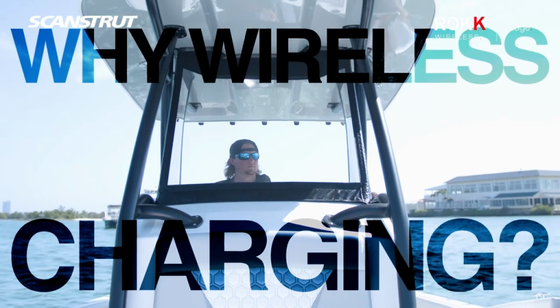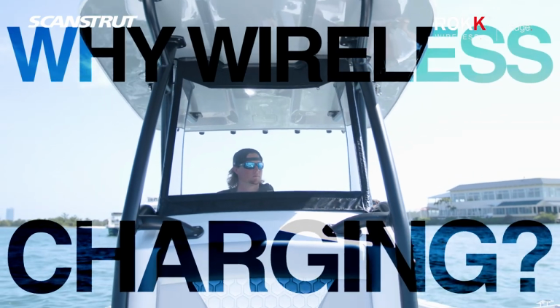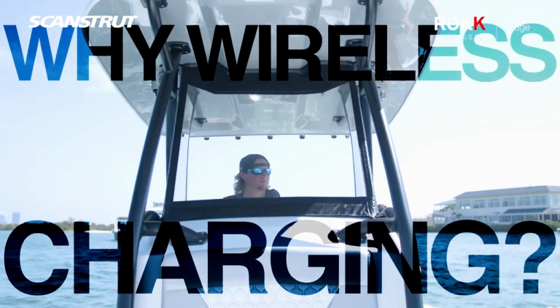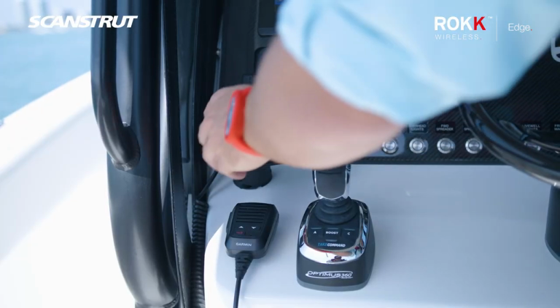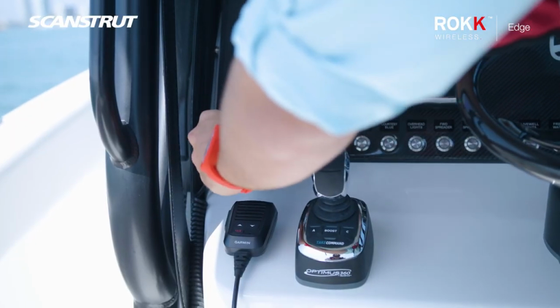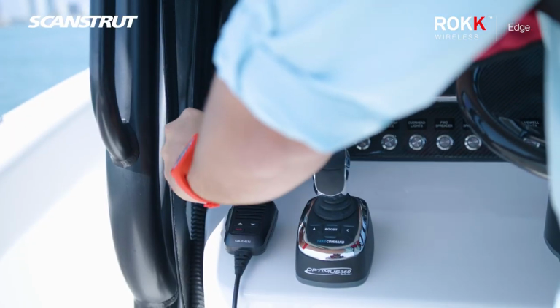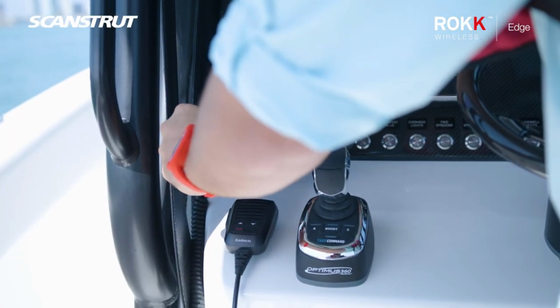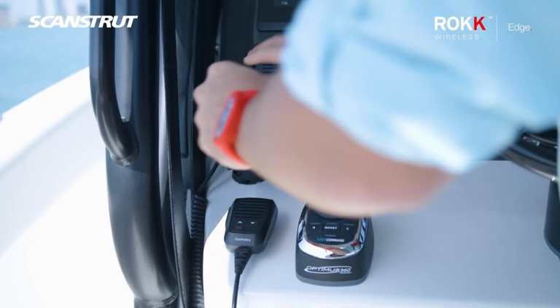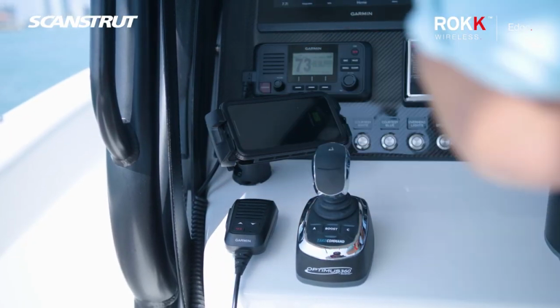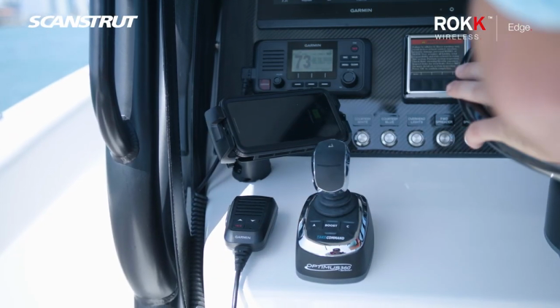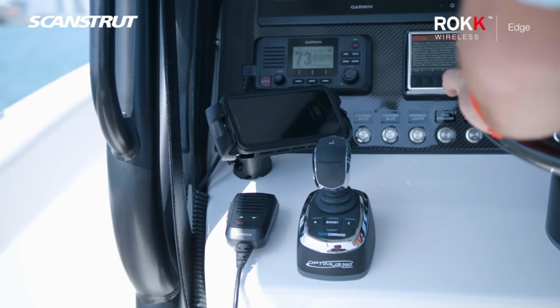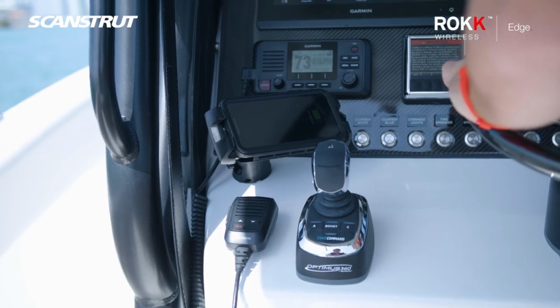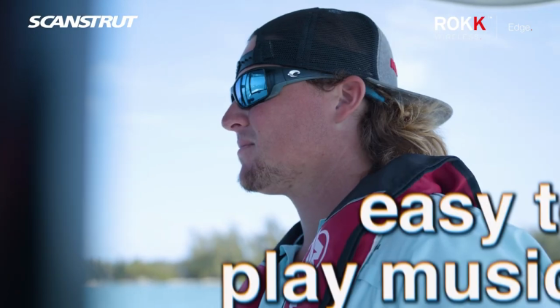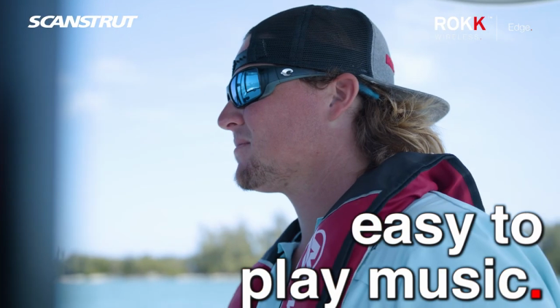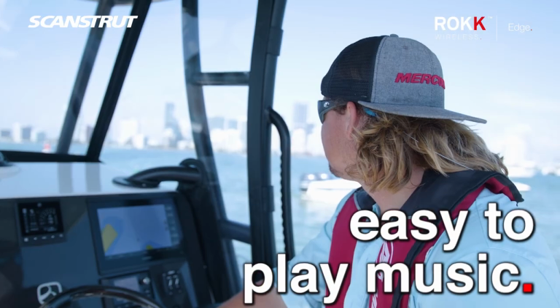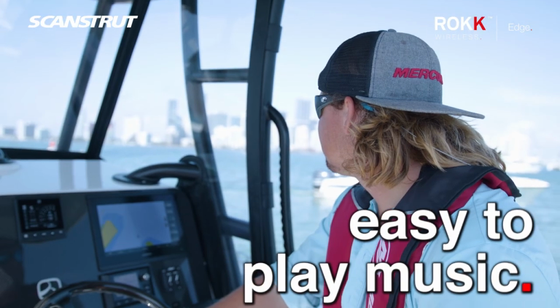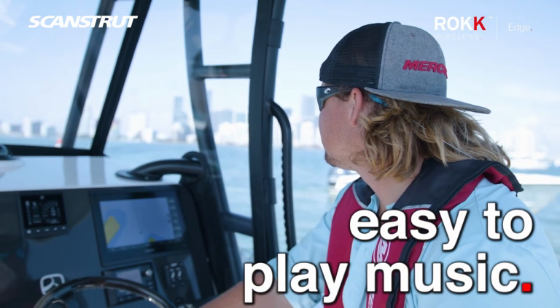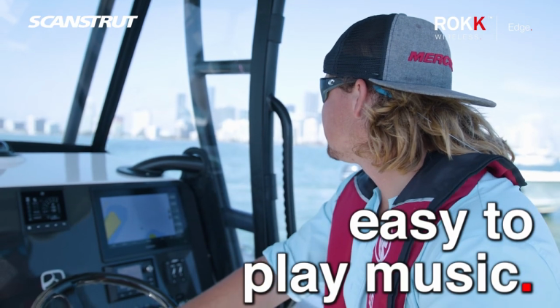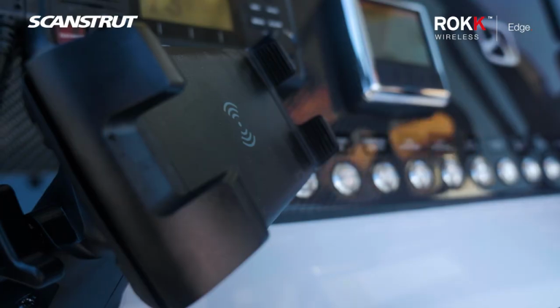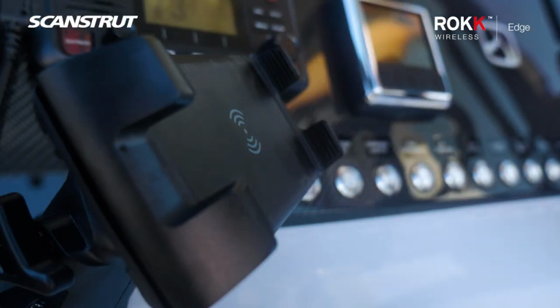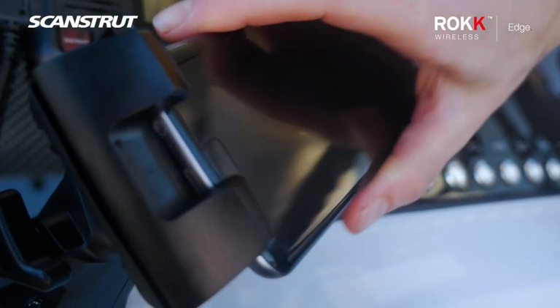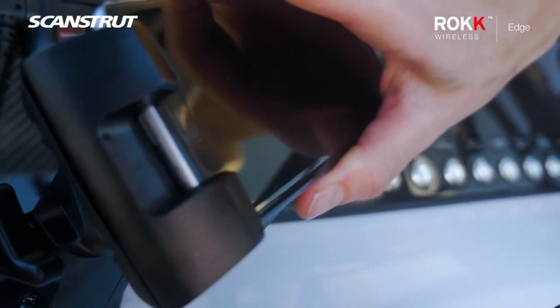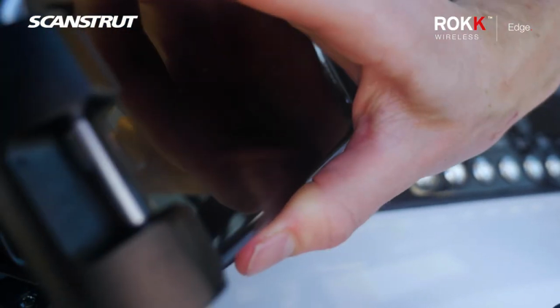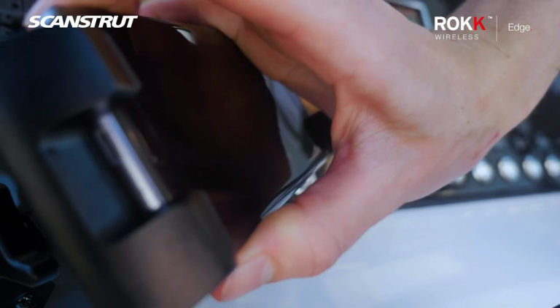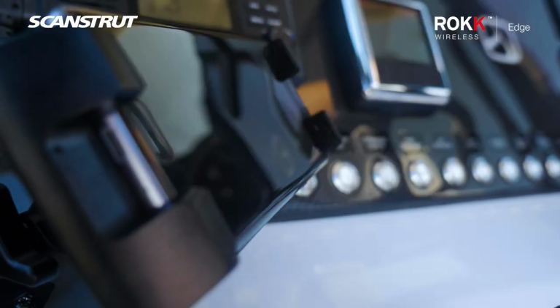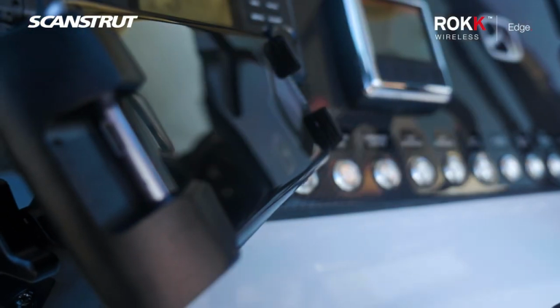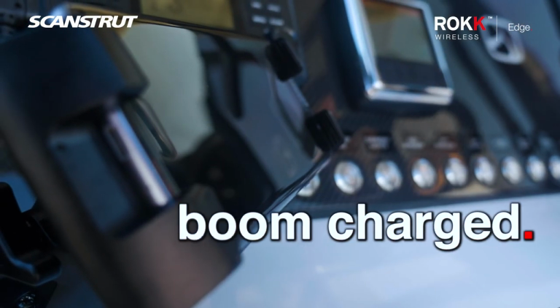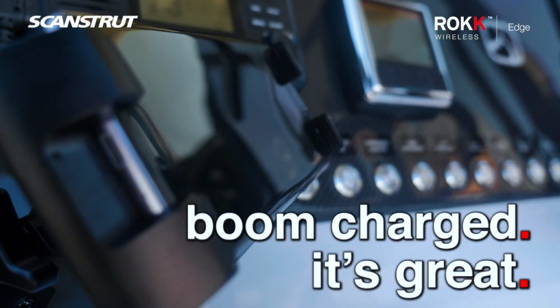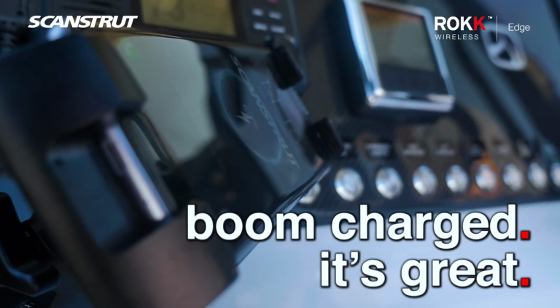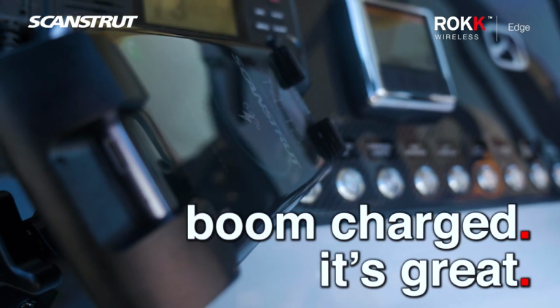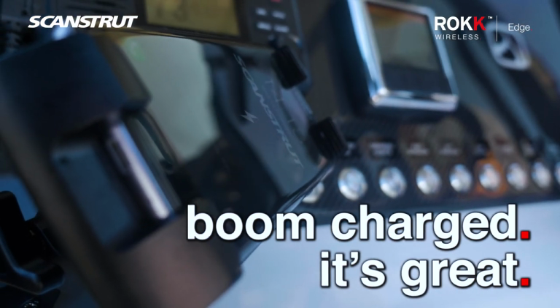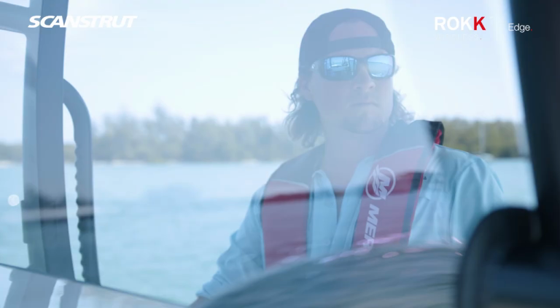It's great, I love it. You can put your phone in there, it charges — it's easy to play music when you're driving the boat. You can just pick what you want, slides right out, slides right back in, boom — charge. It's great.